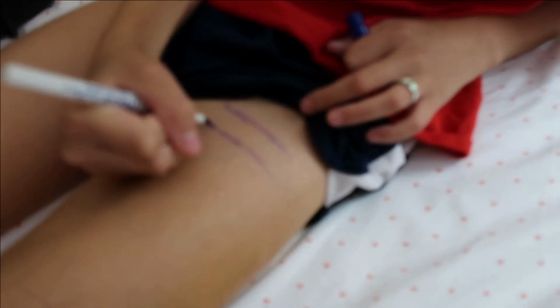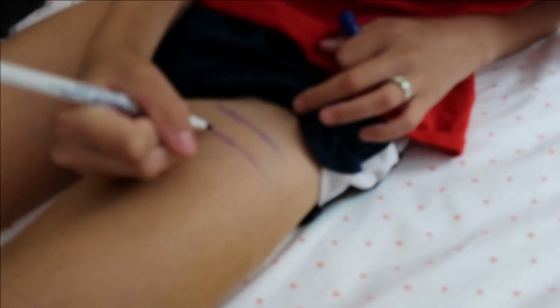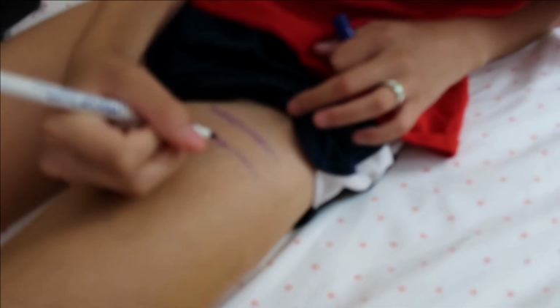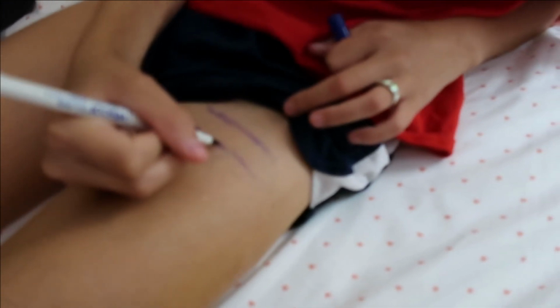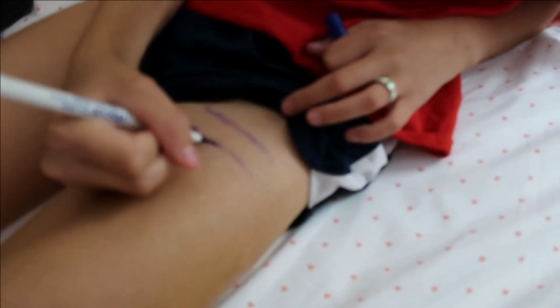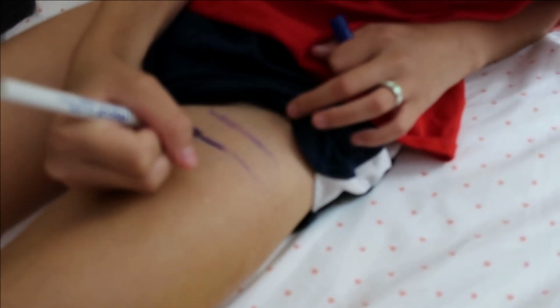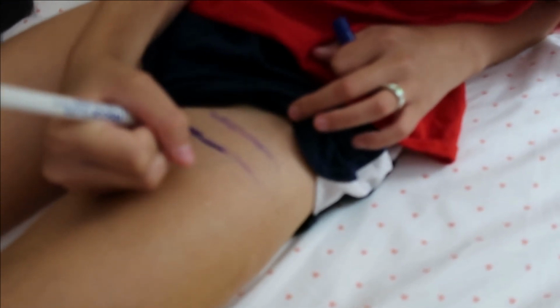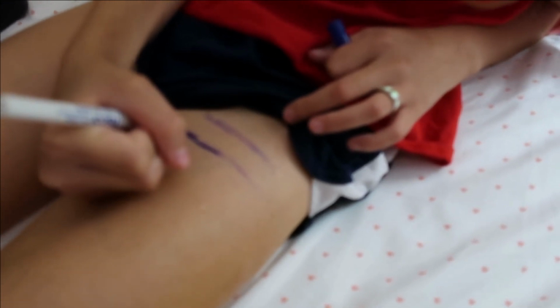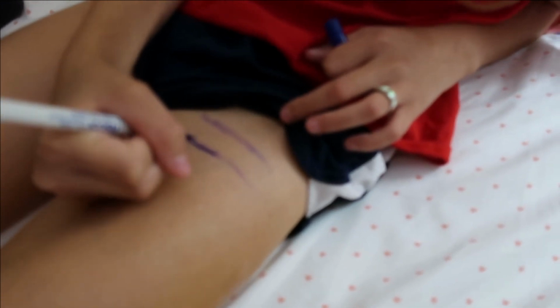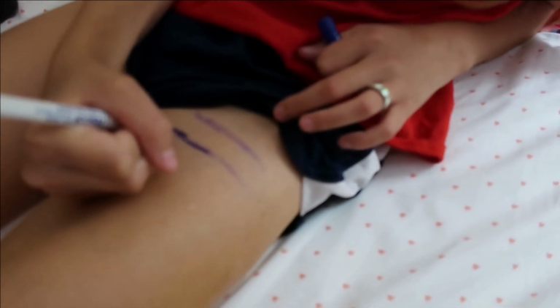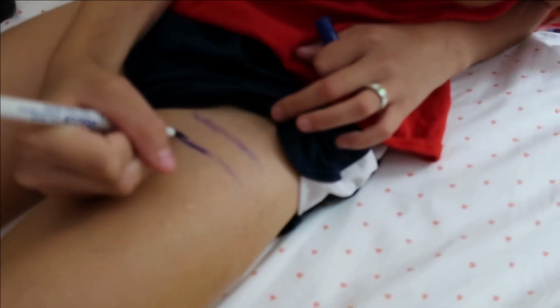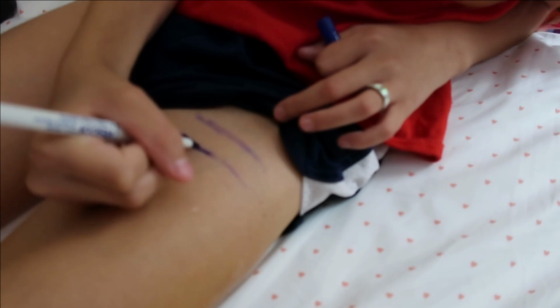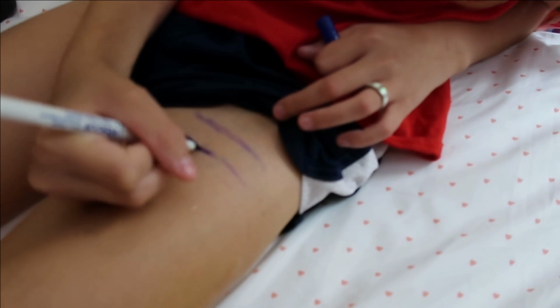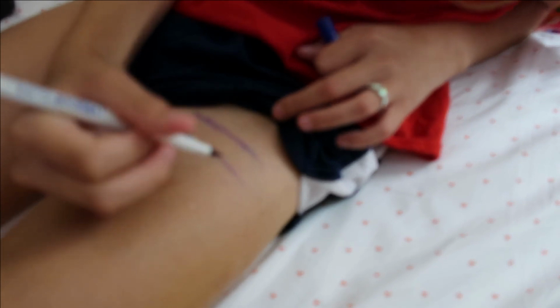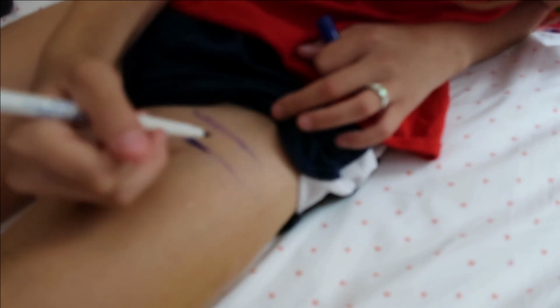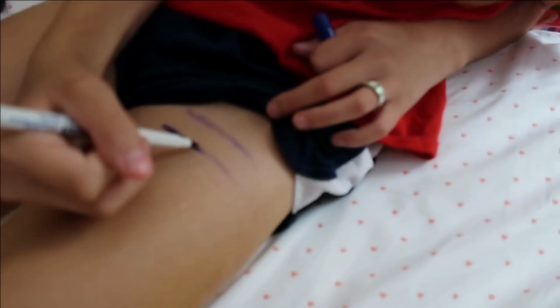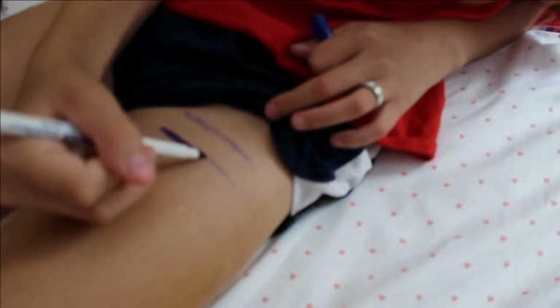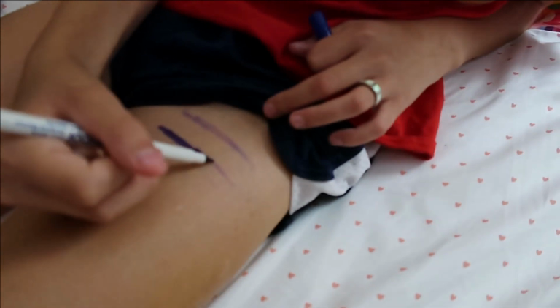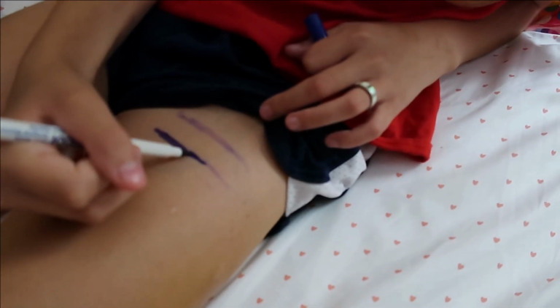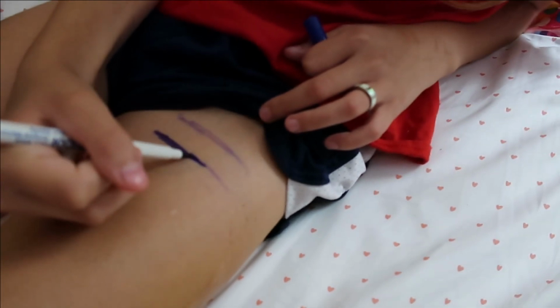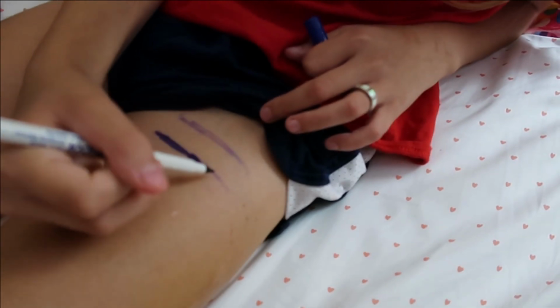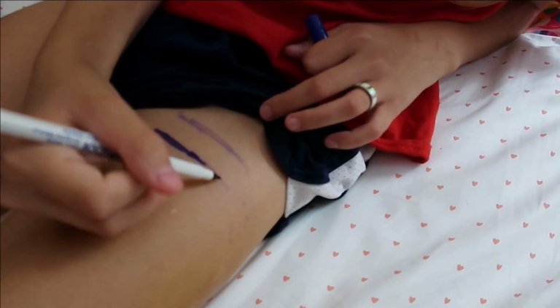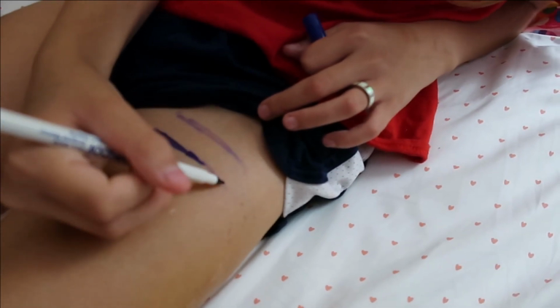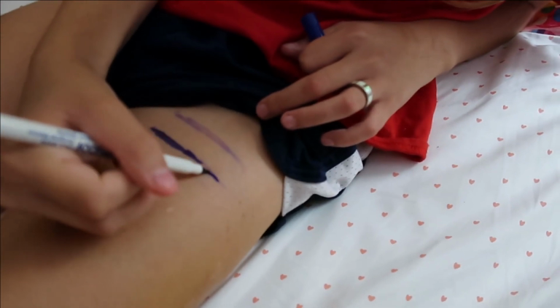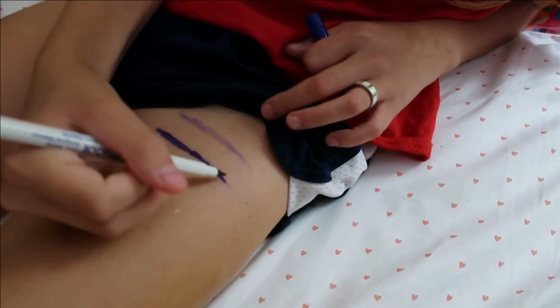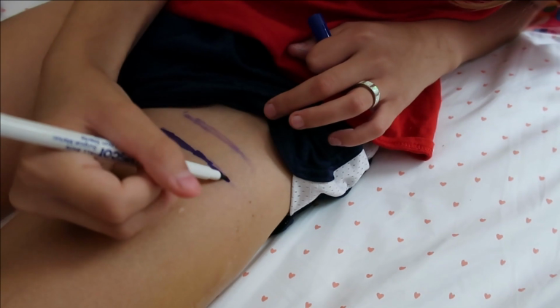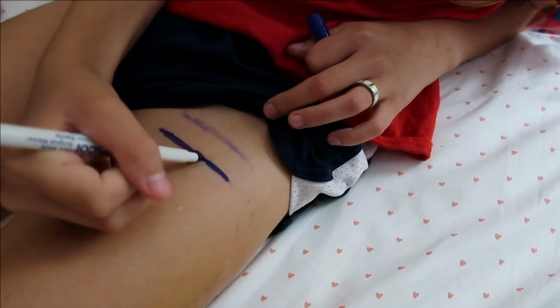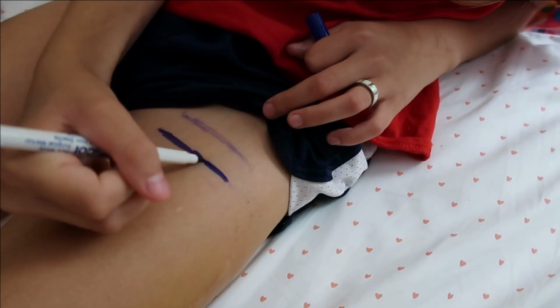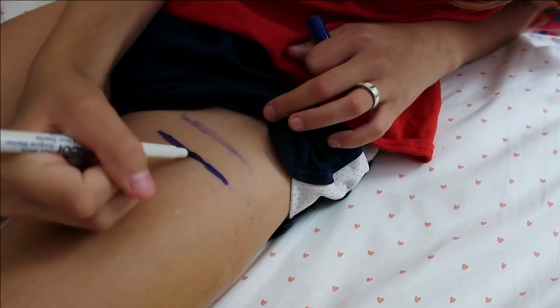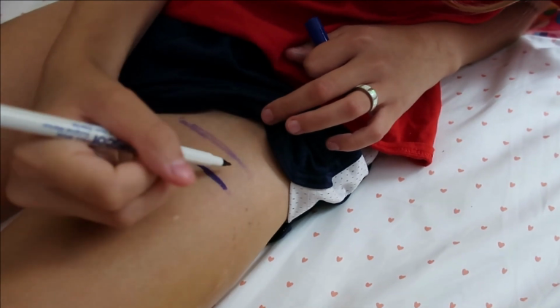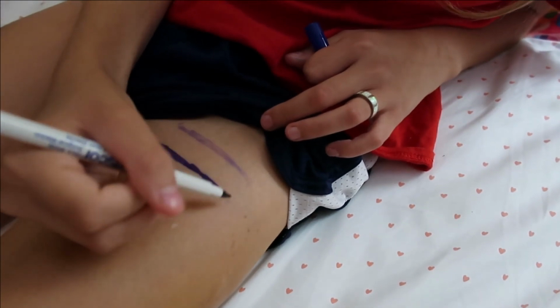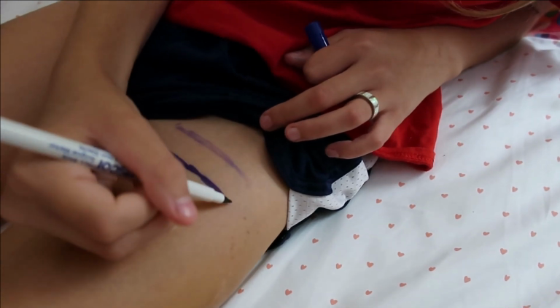She gets to keep the marker. I'm not a big tattoo person, but I told her I could kind of see making this a tattoo someday in memory. She didn't like that idea.